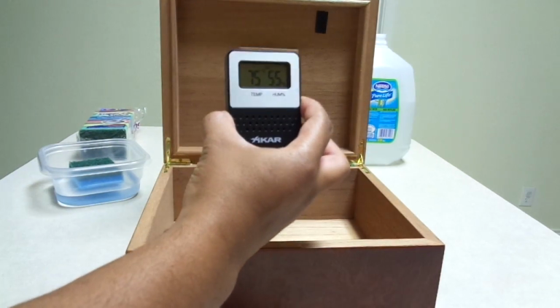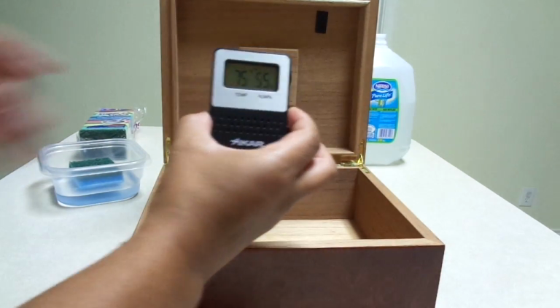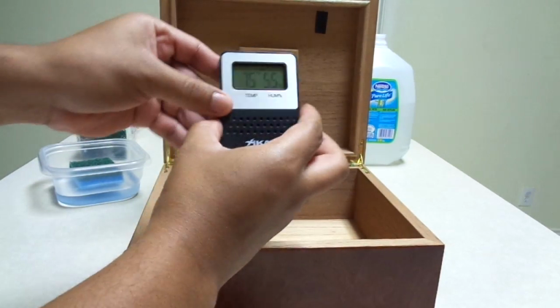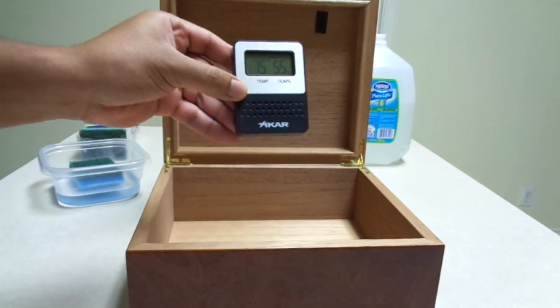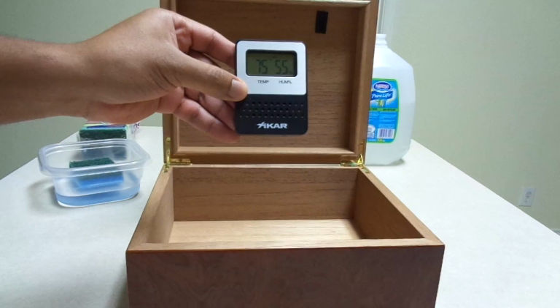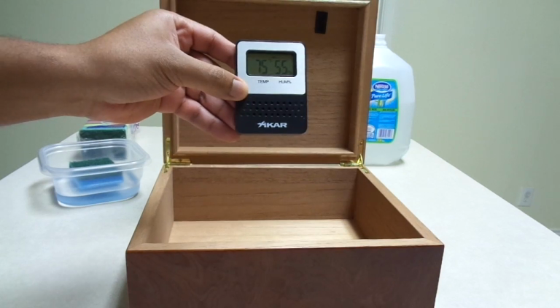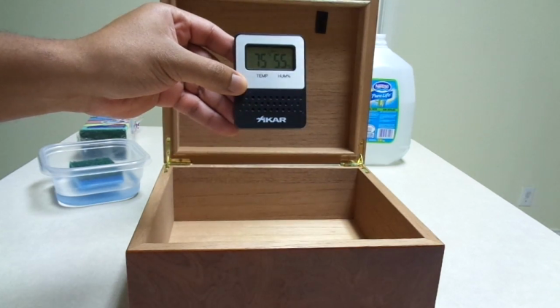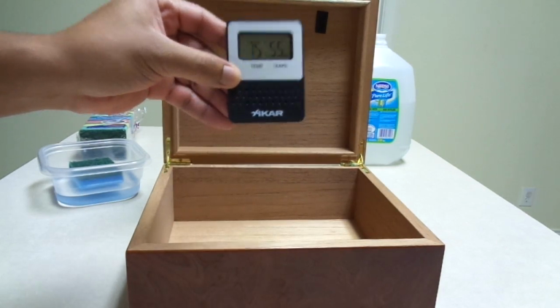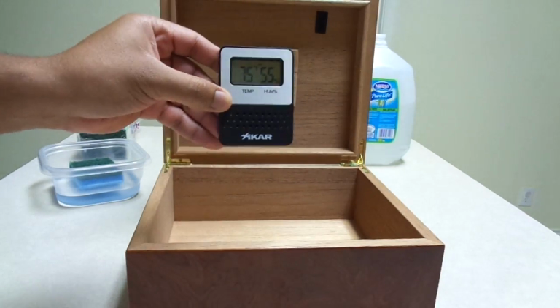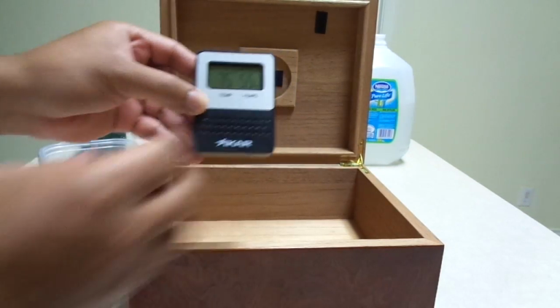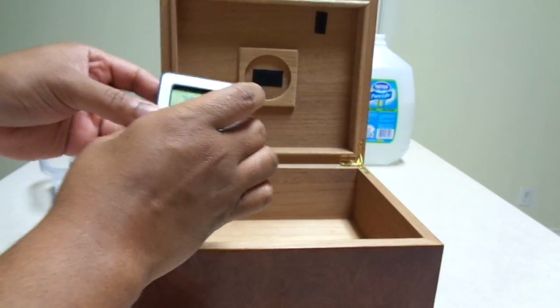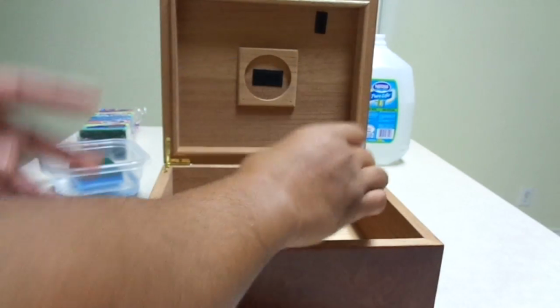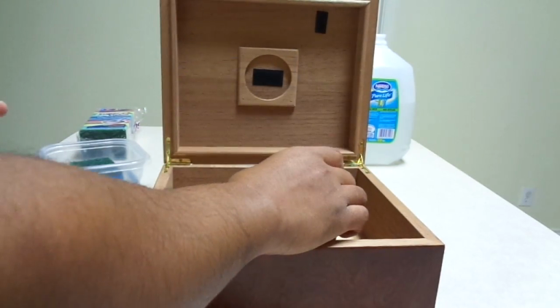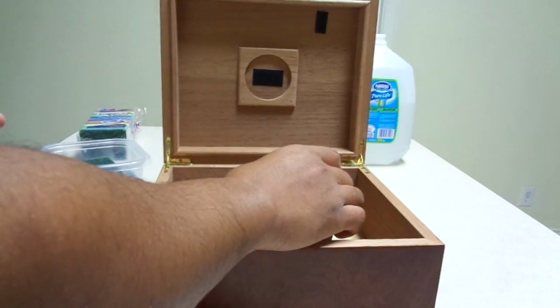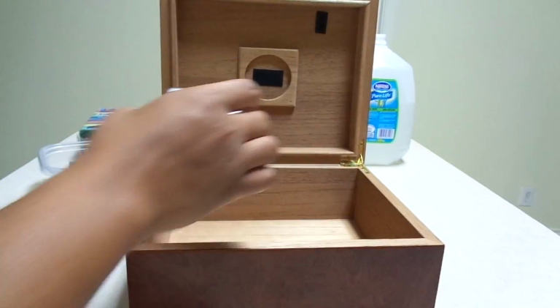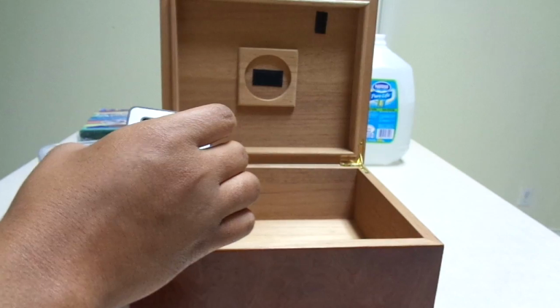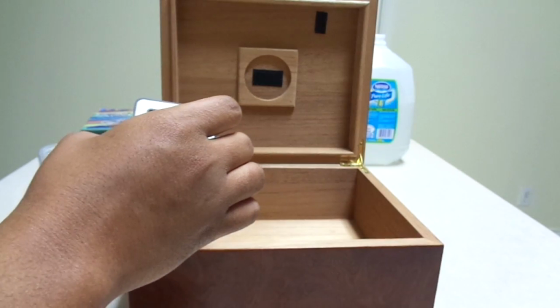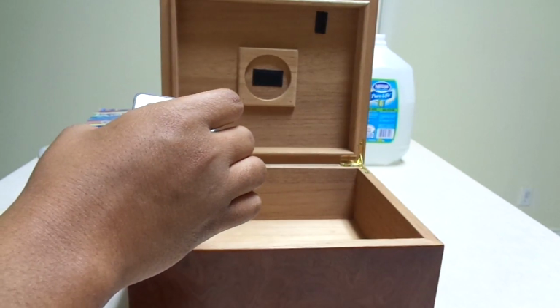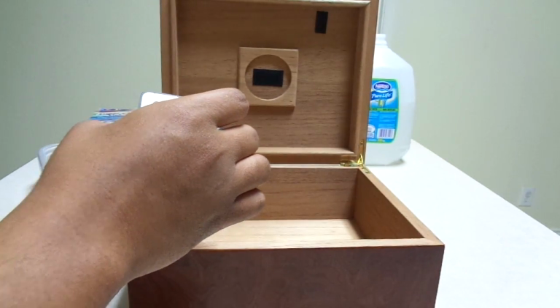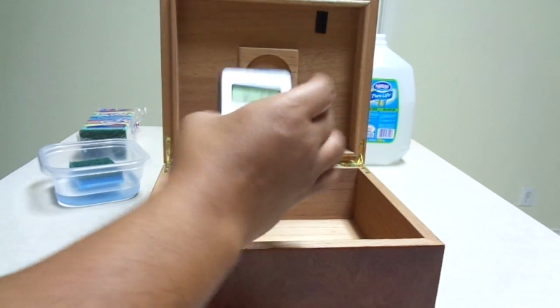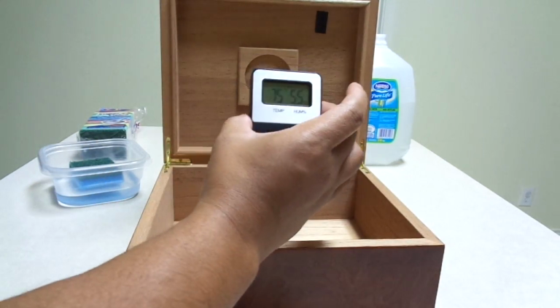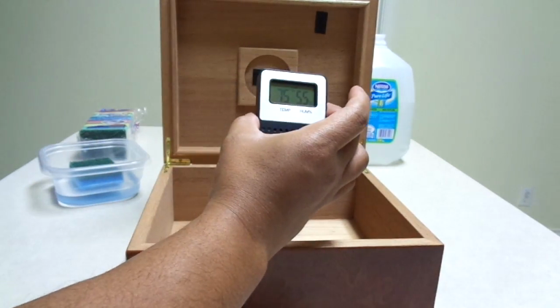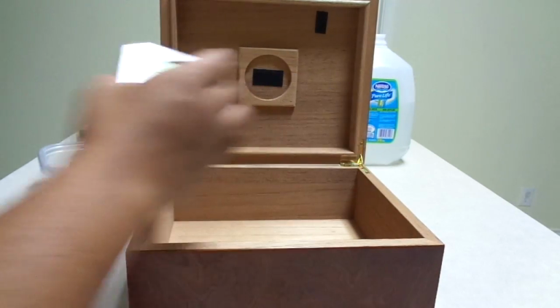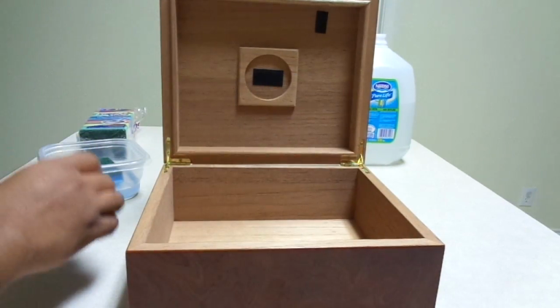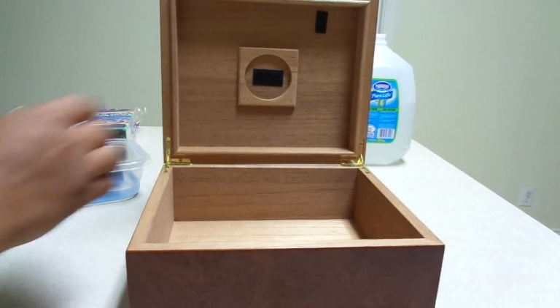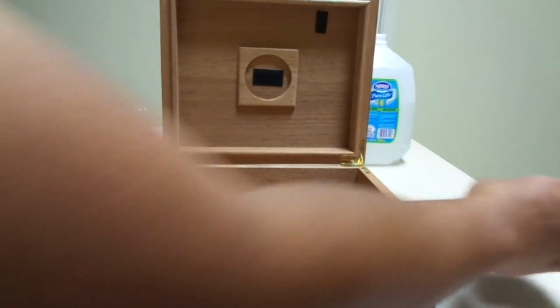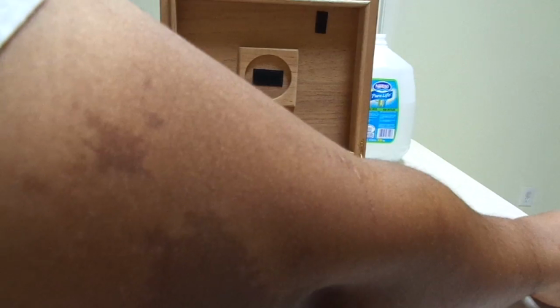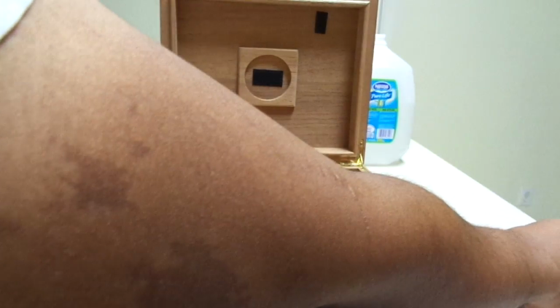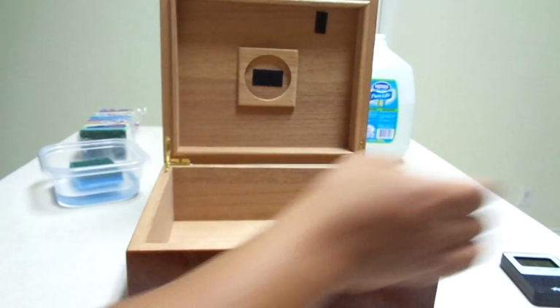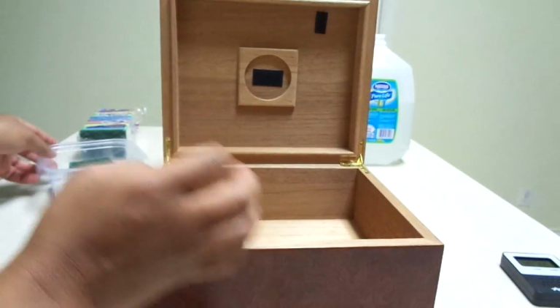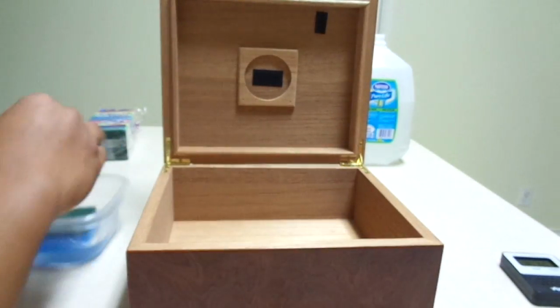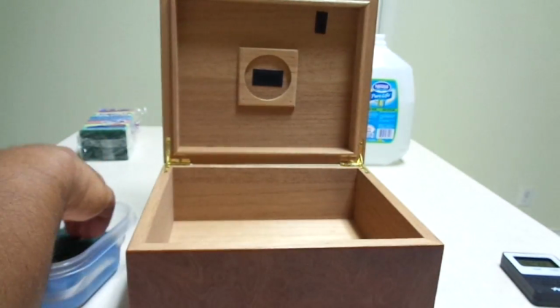What I also use is a Xikar digital hygrometer. This one's a nice wireless one so I can put it inside the humidor and then look at my reader and see what the reading comes out as.